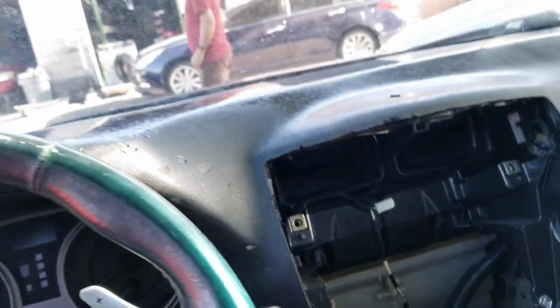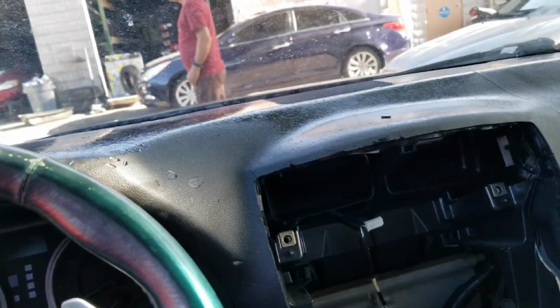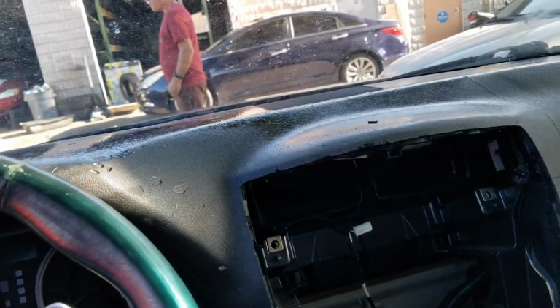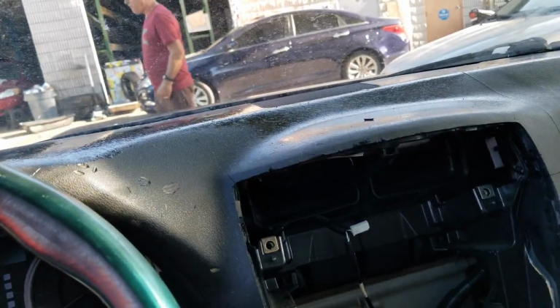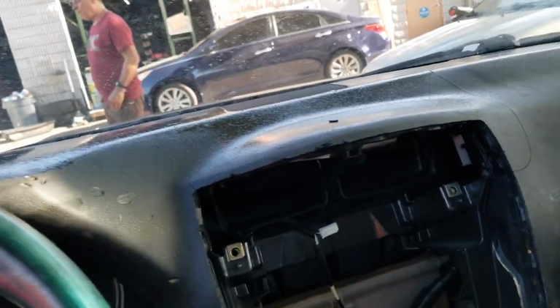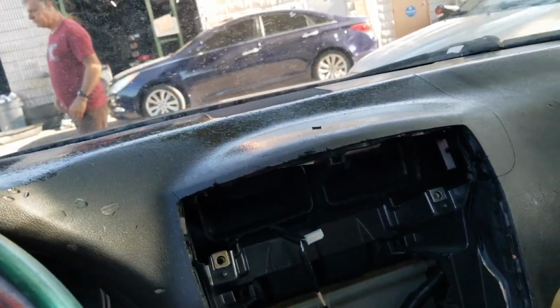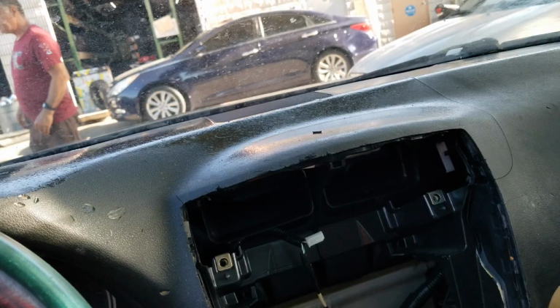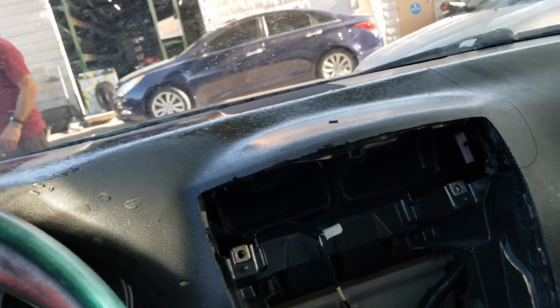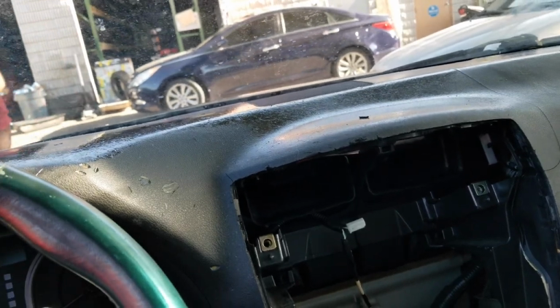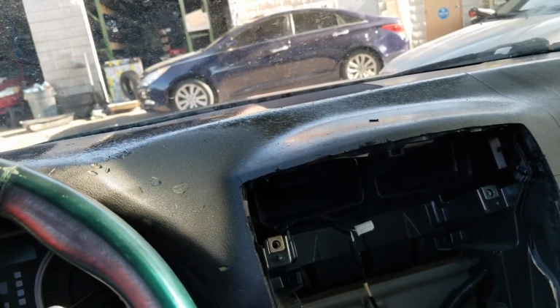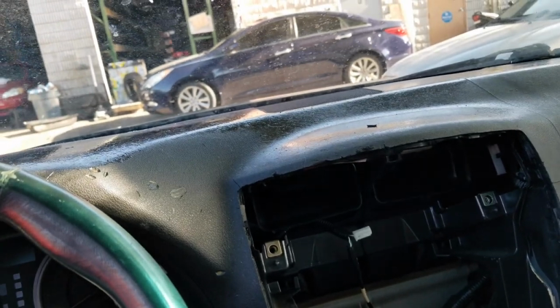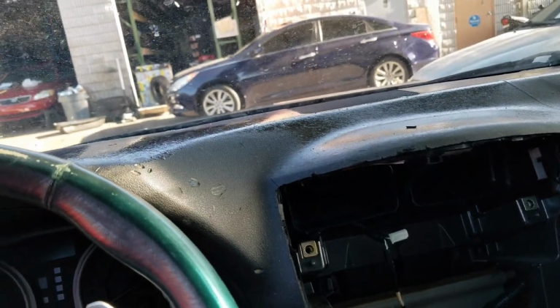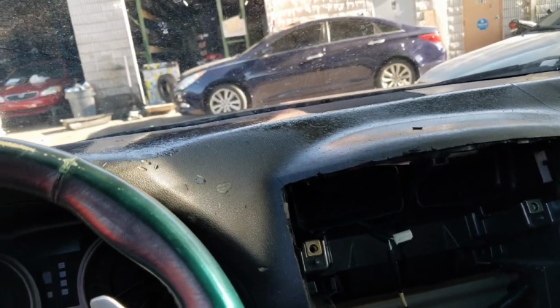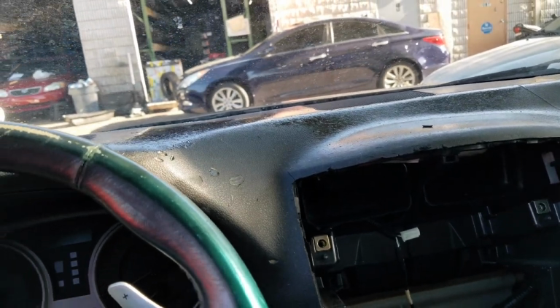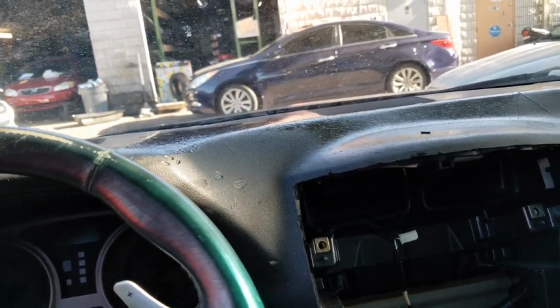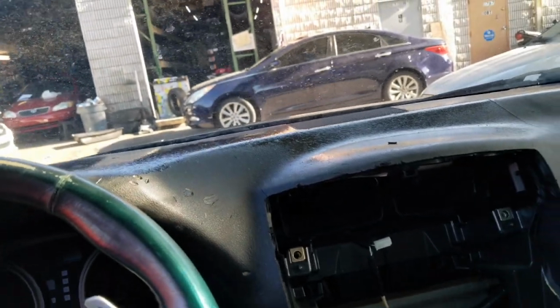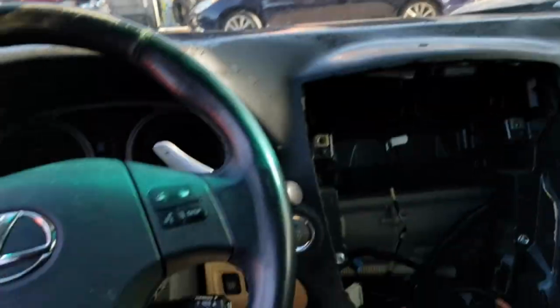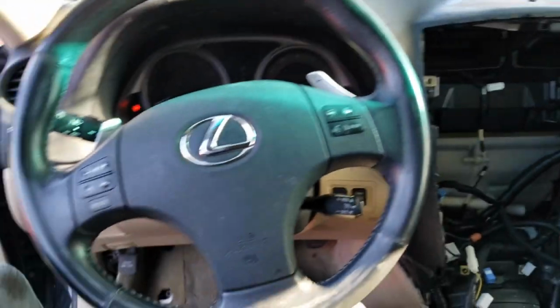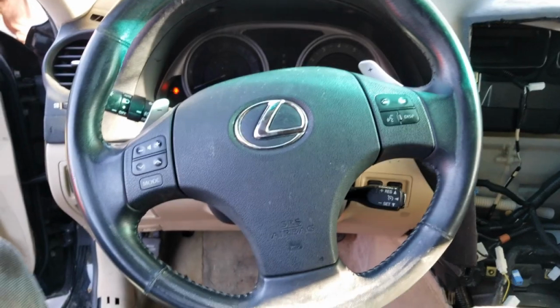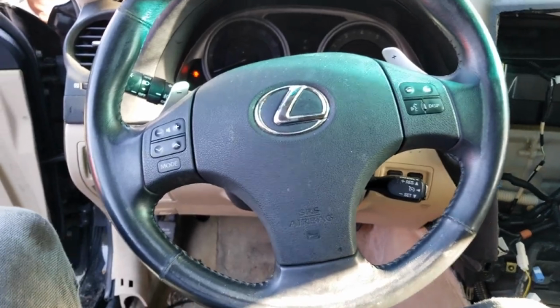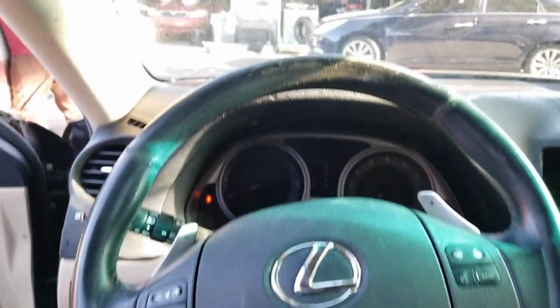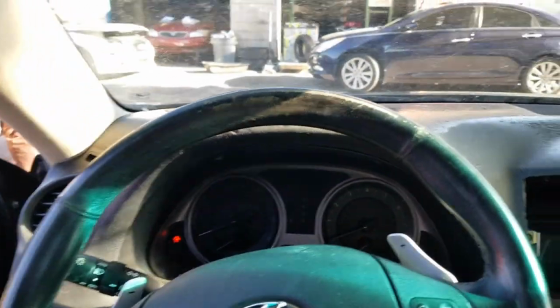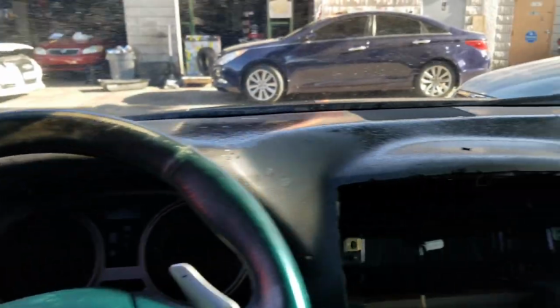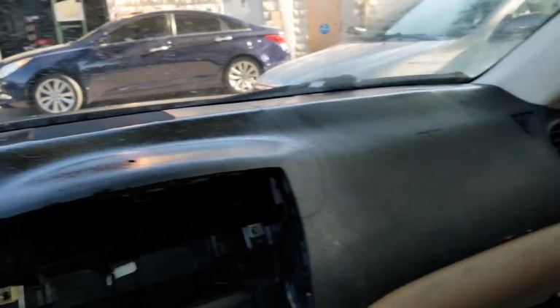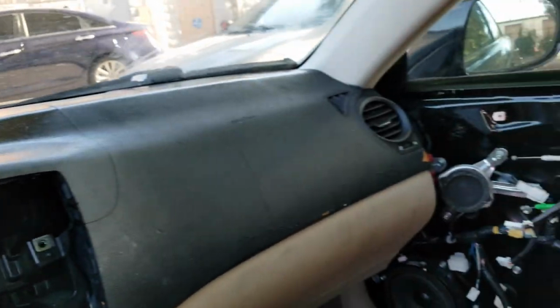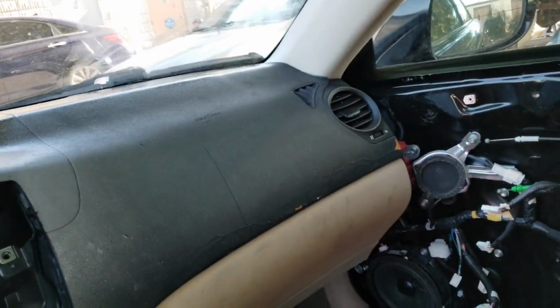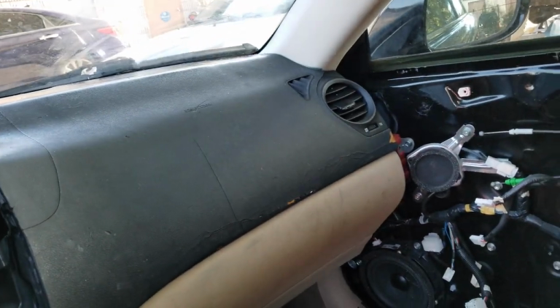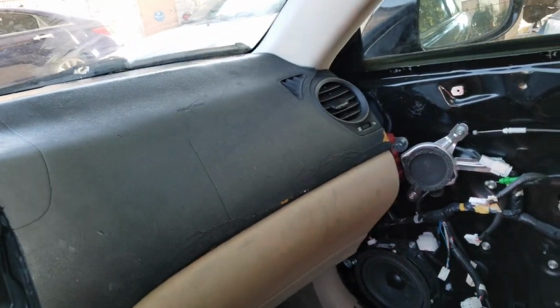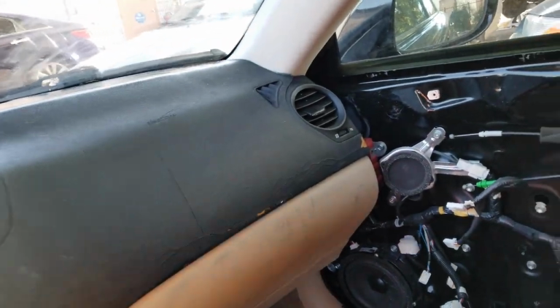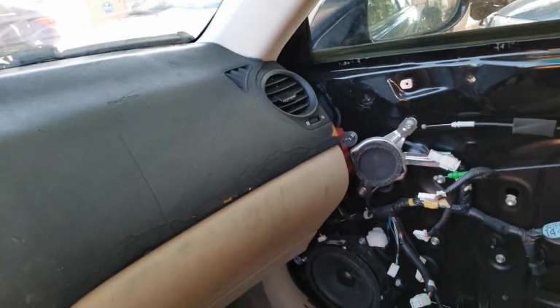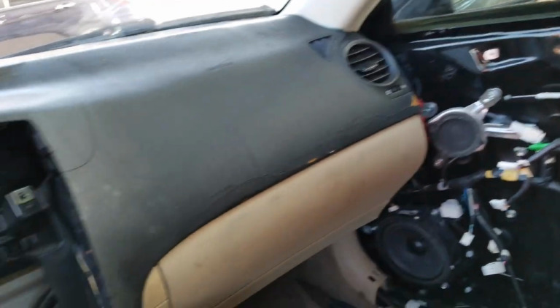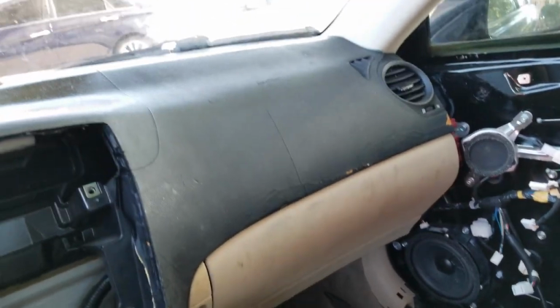But luckily I found another one at a junkyard for only 150 bucks. So I will show you all the process on how to disassemble and put the new one in.